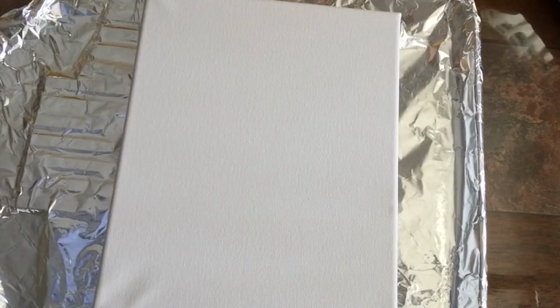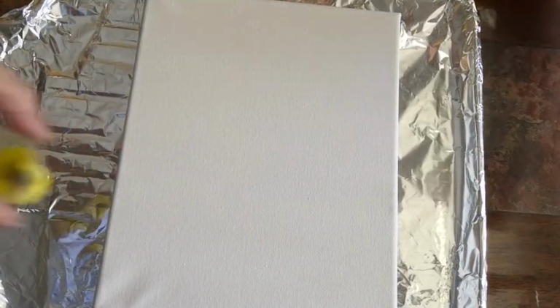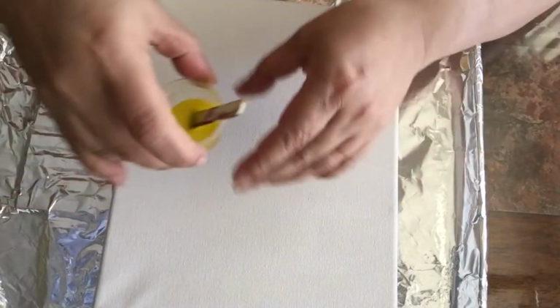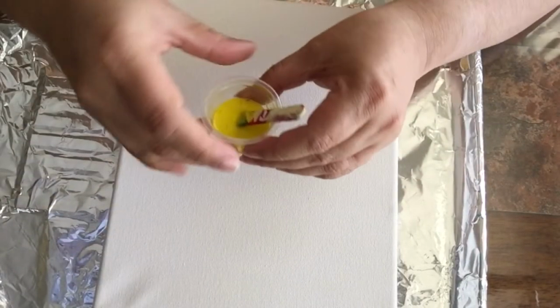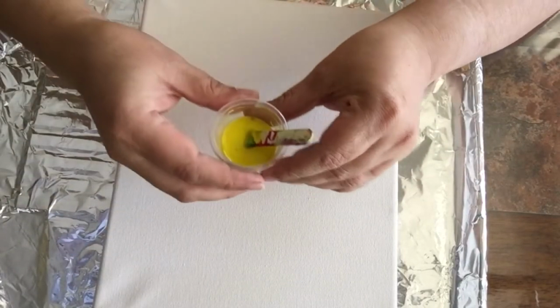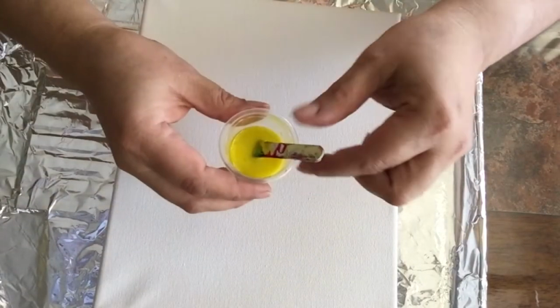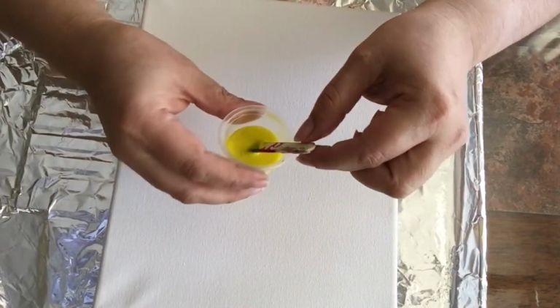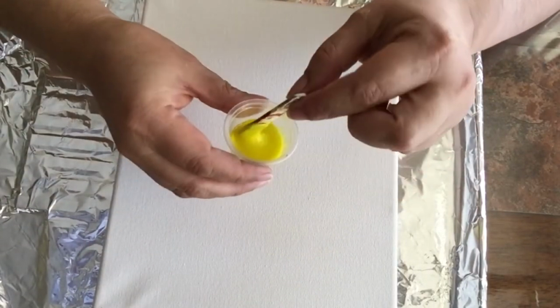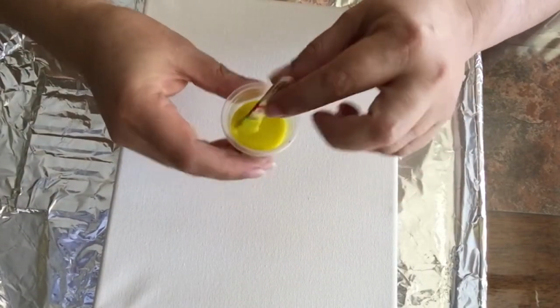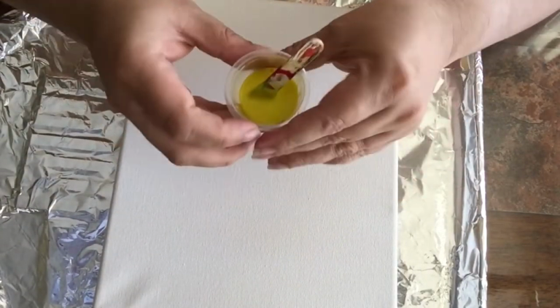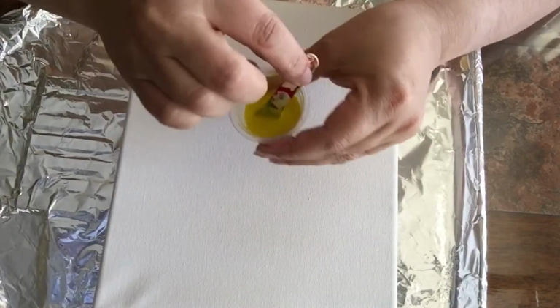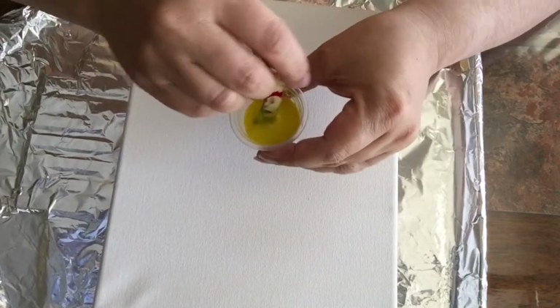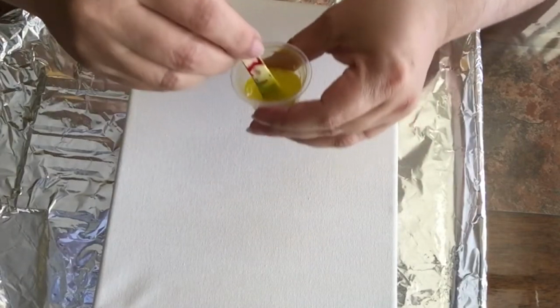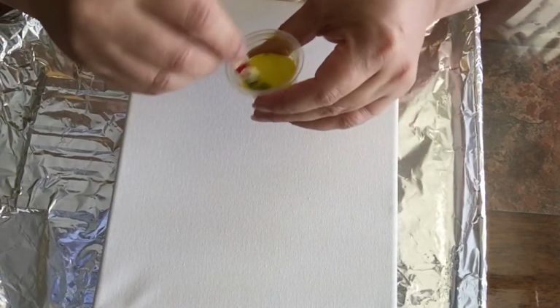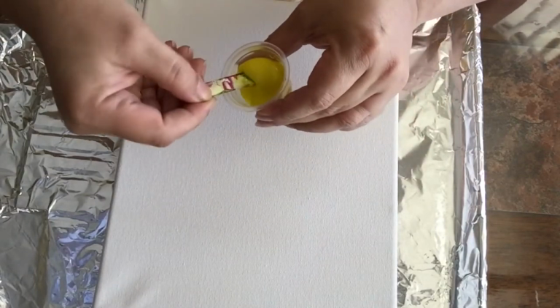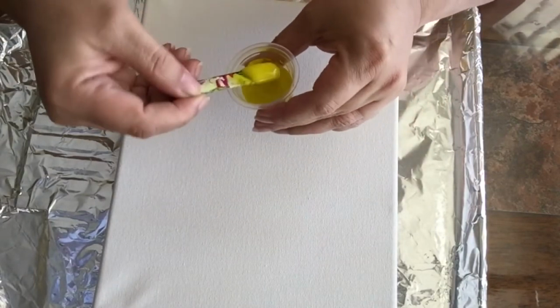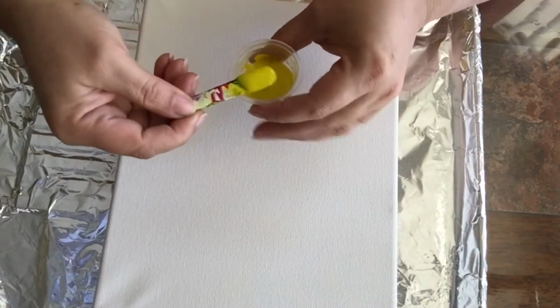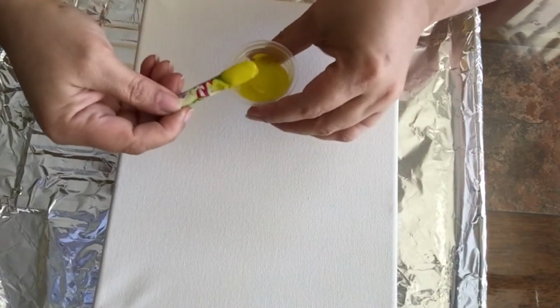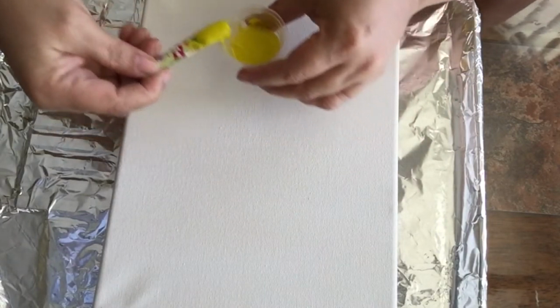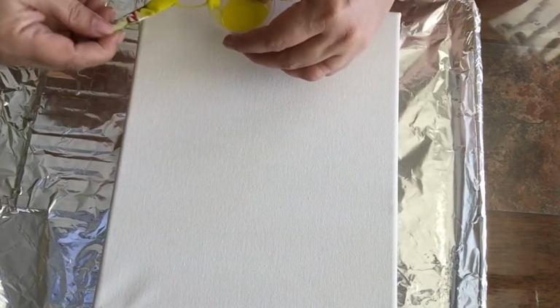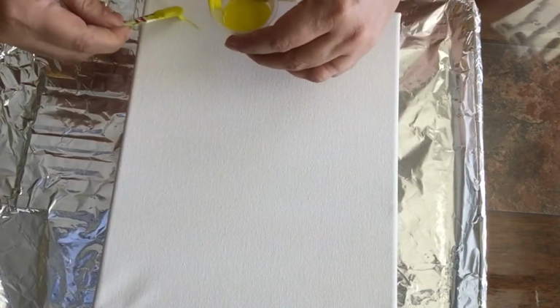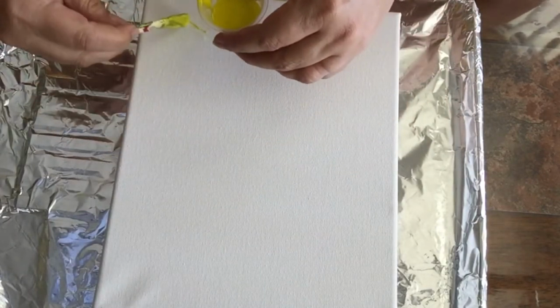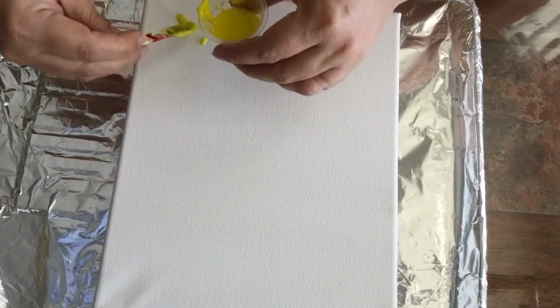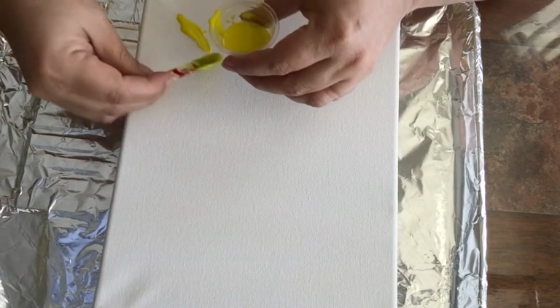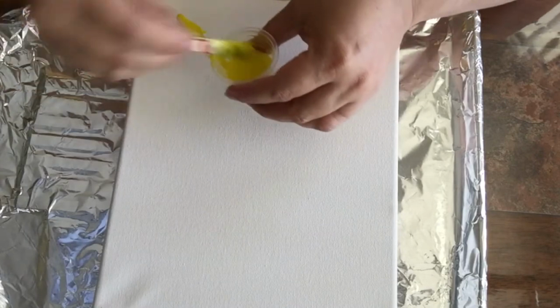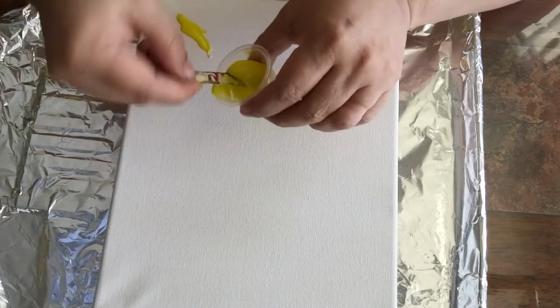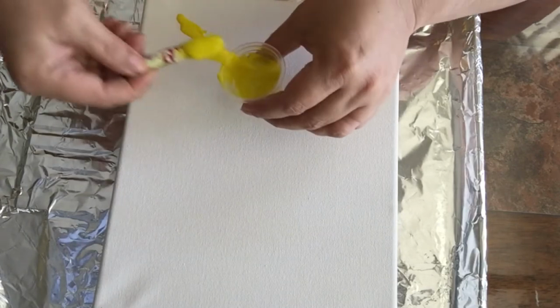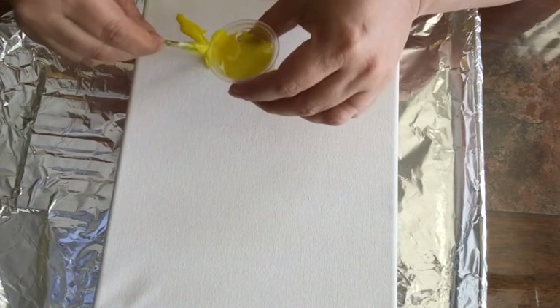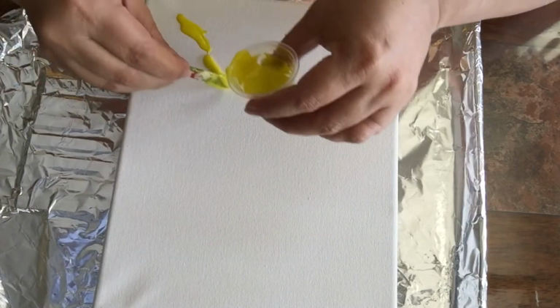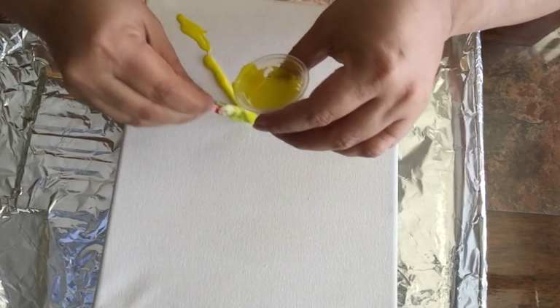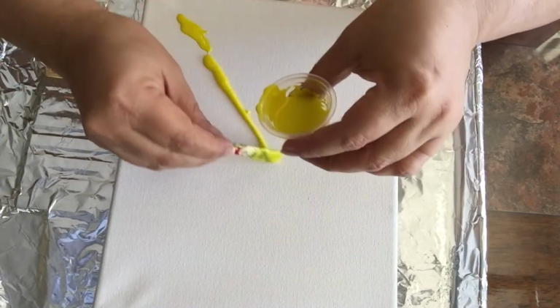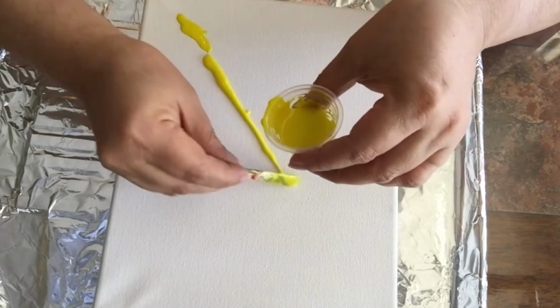First of all, I'd like to share that the only ingredients I'm using for this painting are glue, water, silicone, and food coloring.